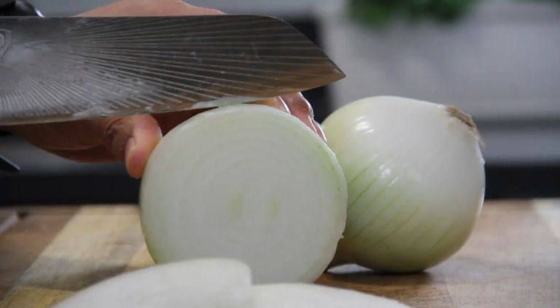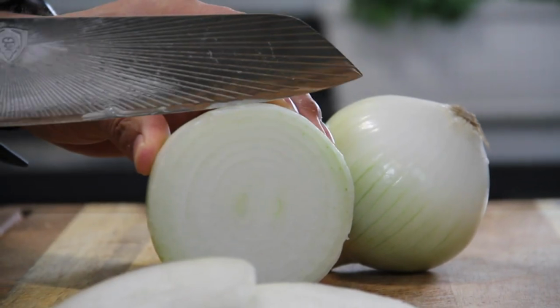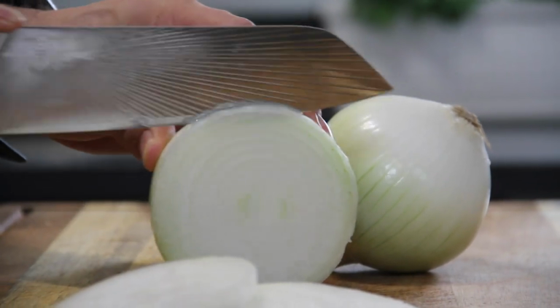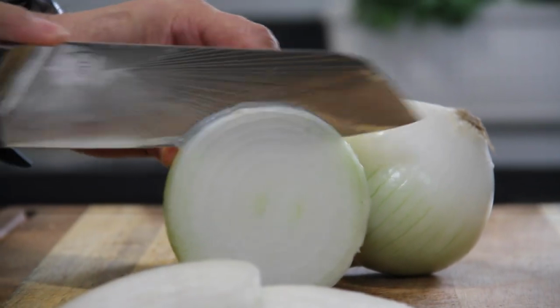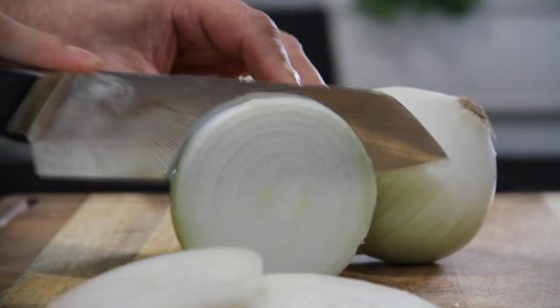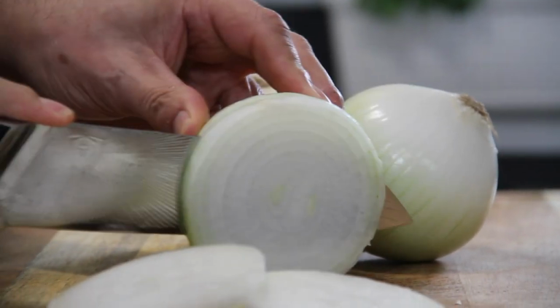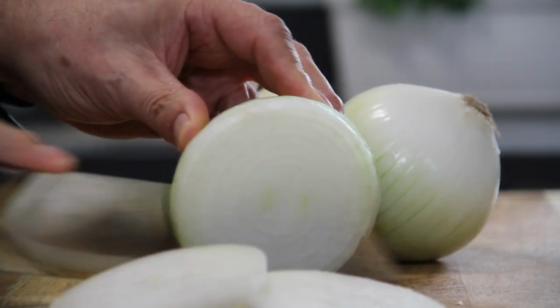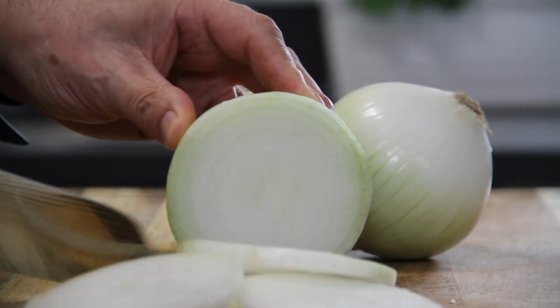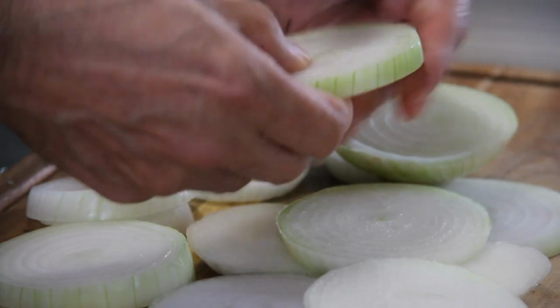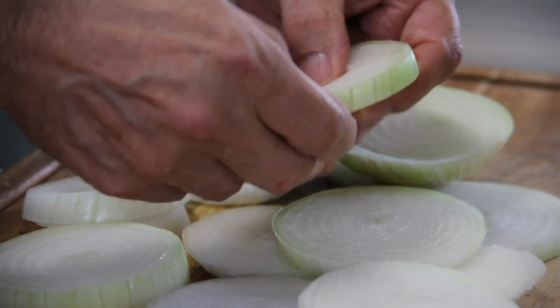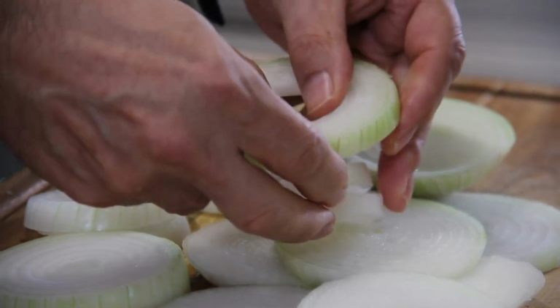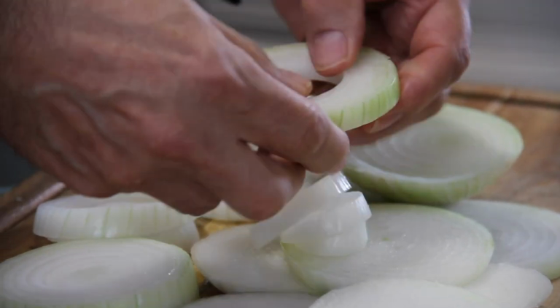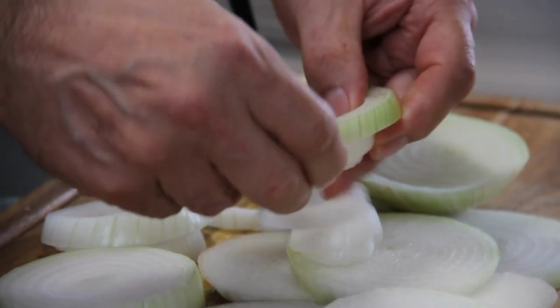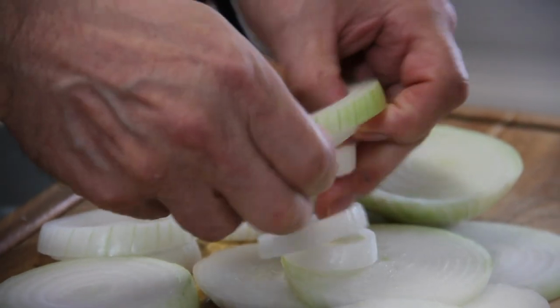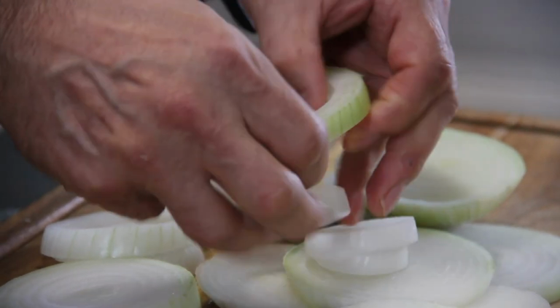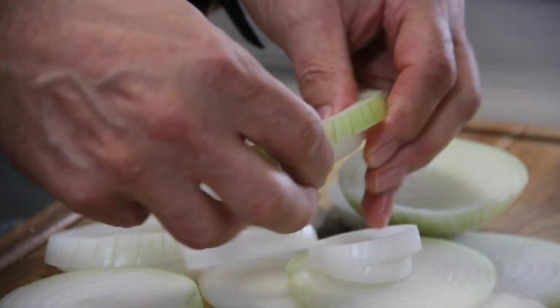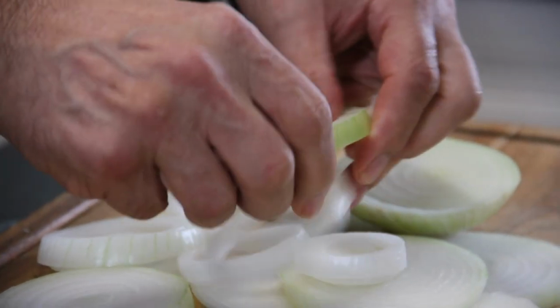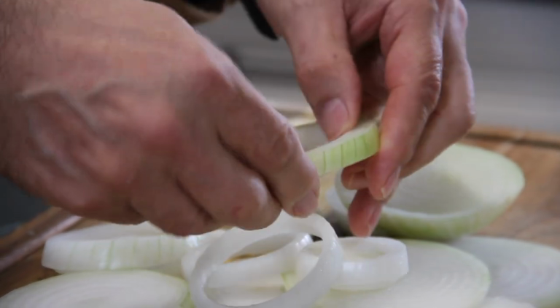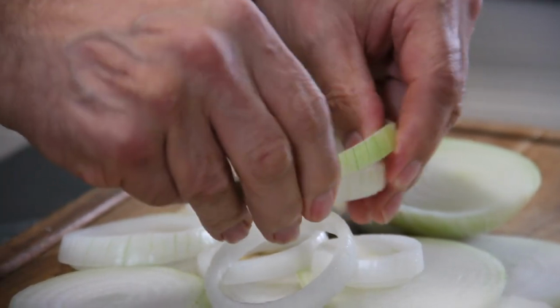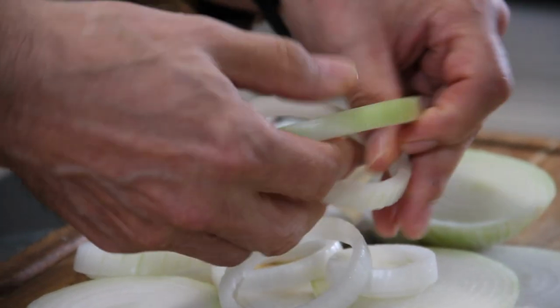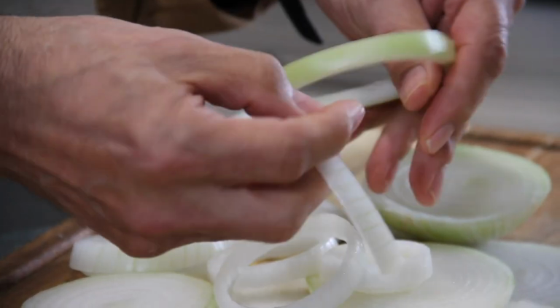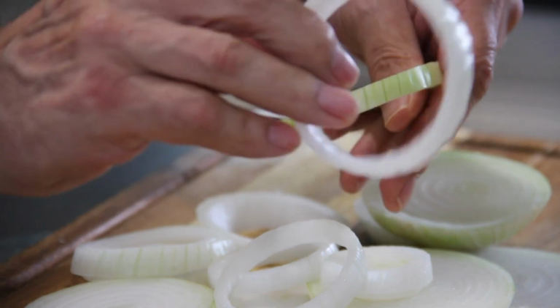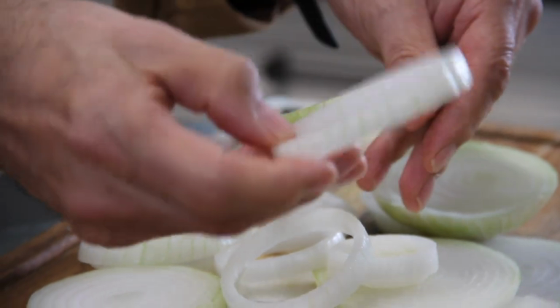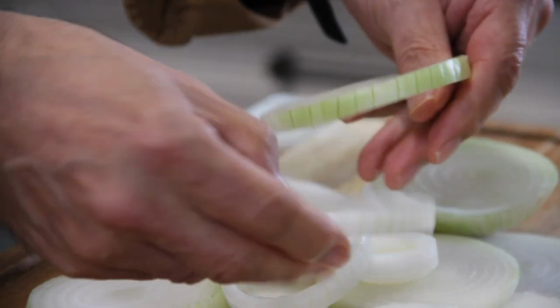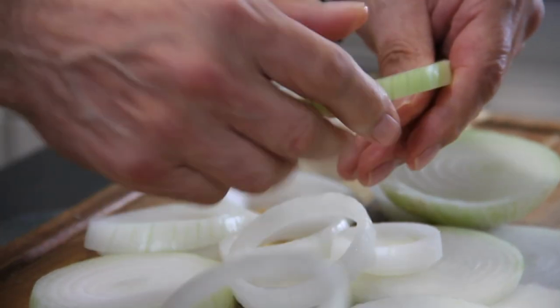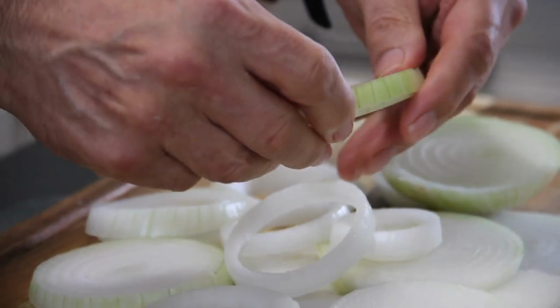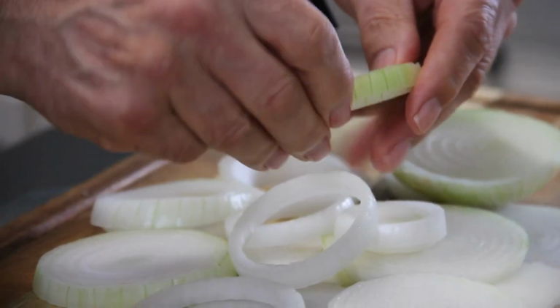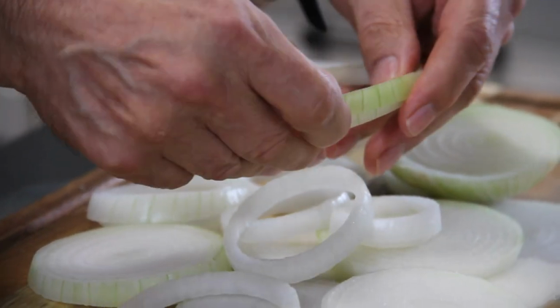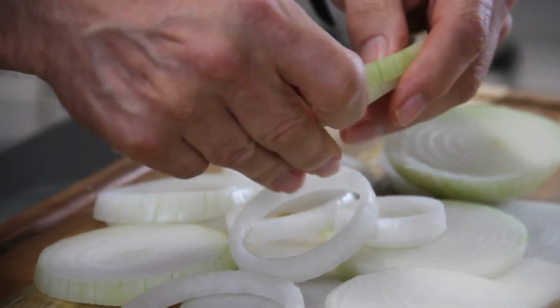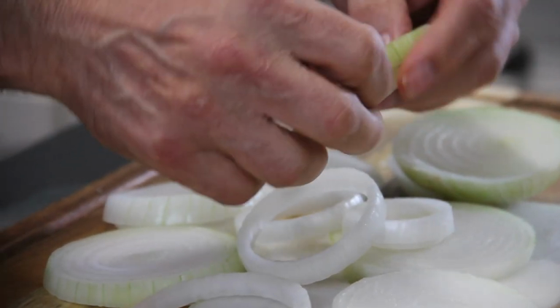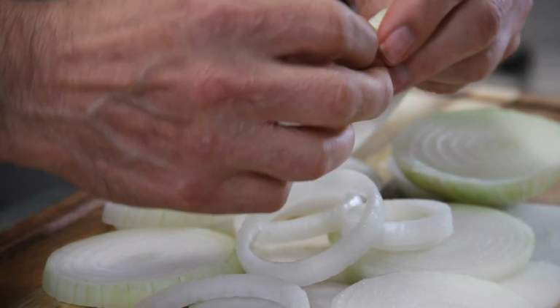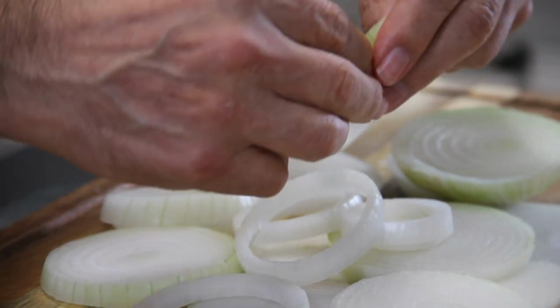You want them not too thick and not too thin. Now we're going to go ahead and divide these up into rings, so just kind of push them out. And you get rings something like that — they're going to be various sizes.